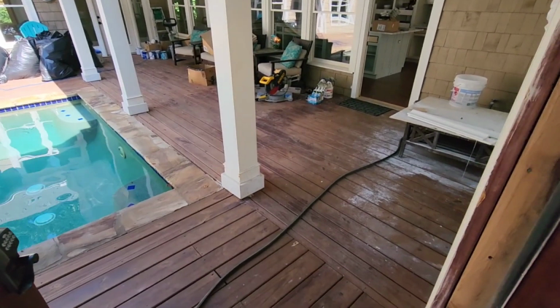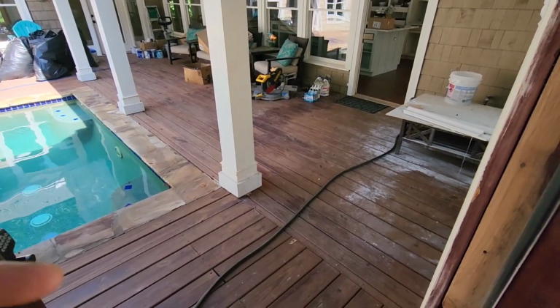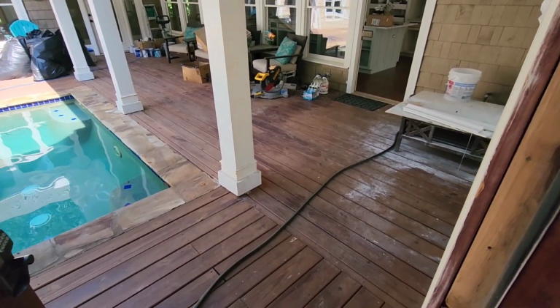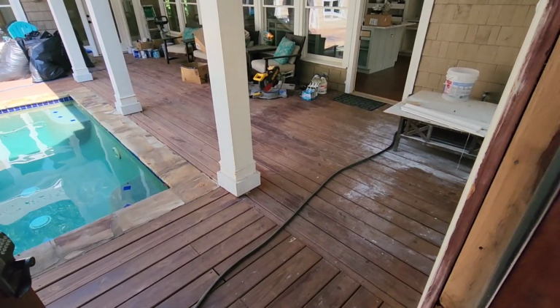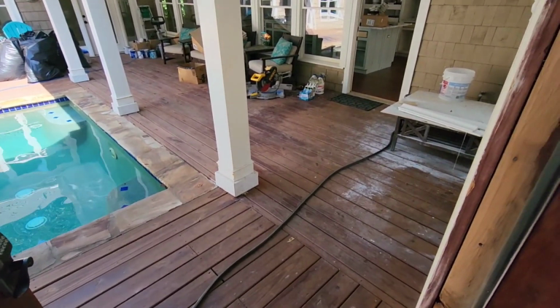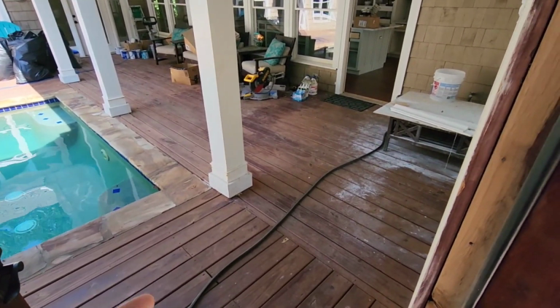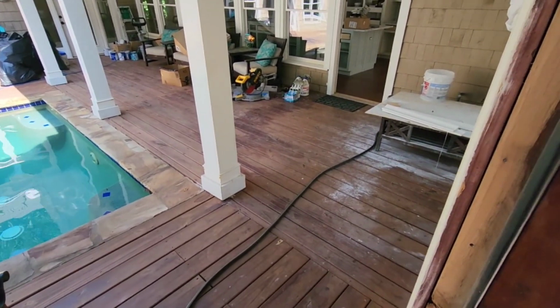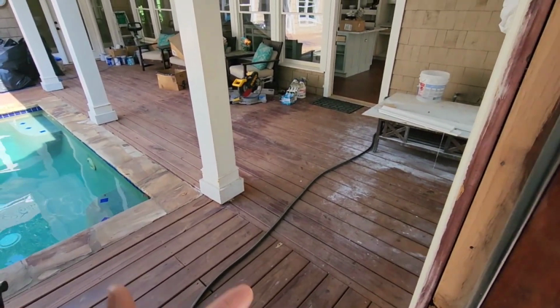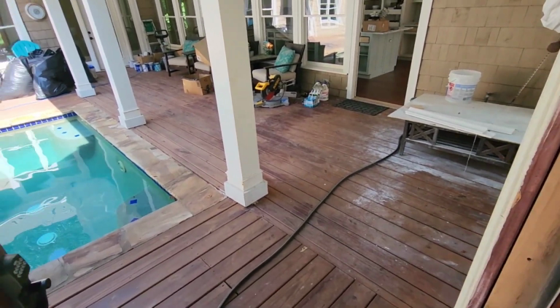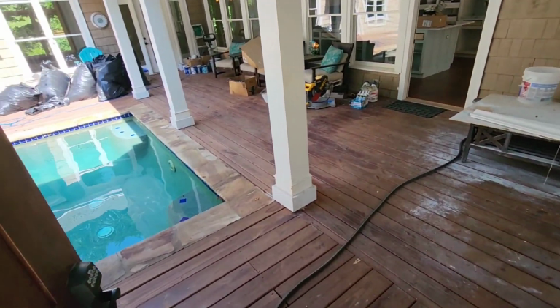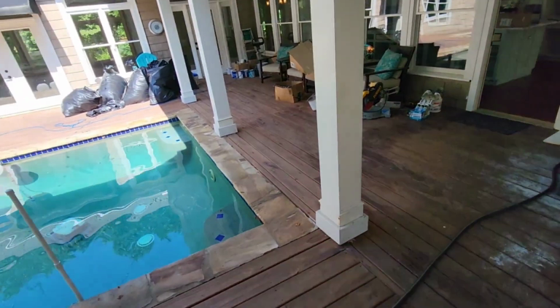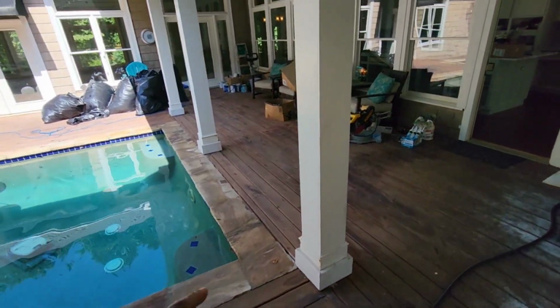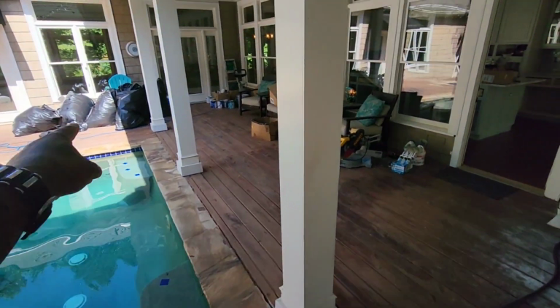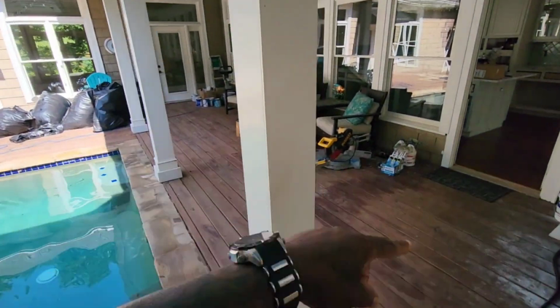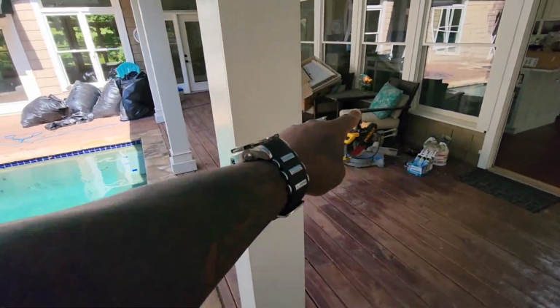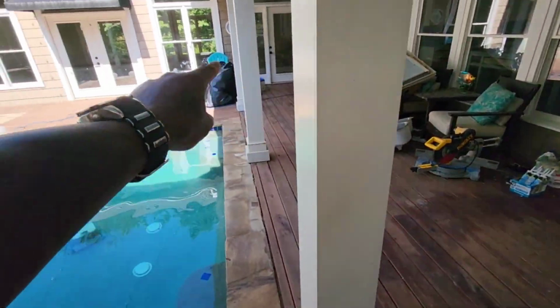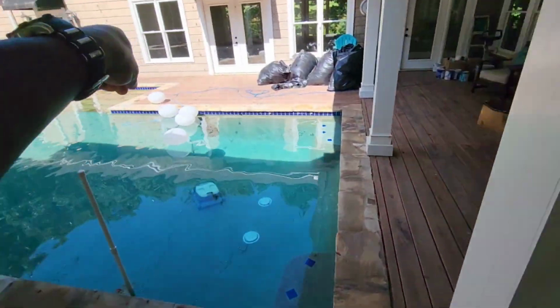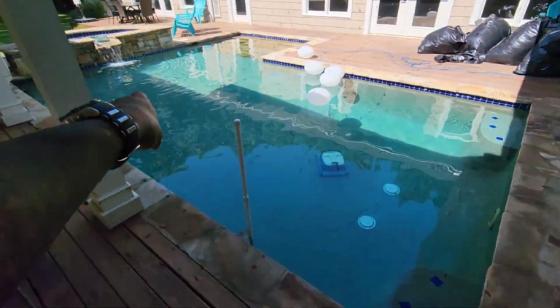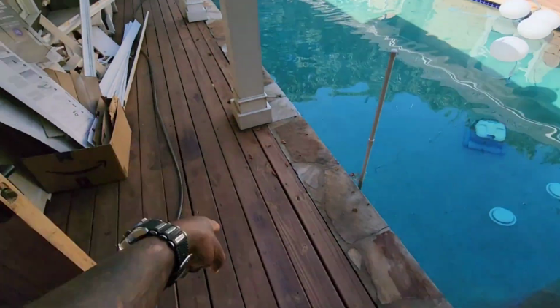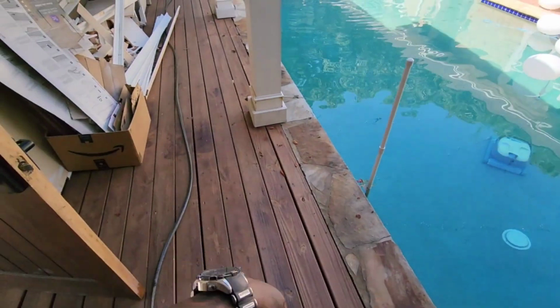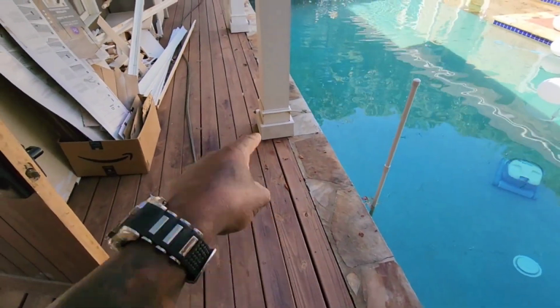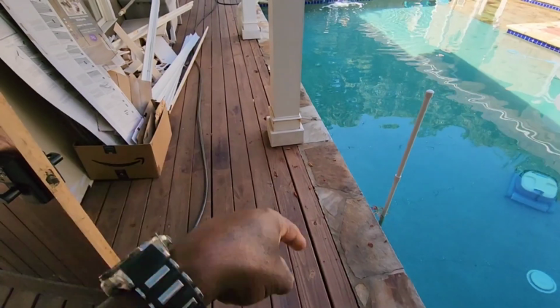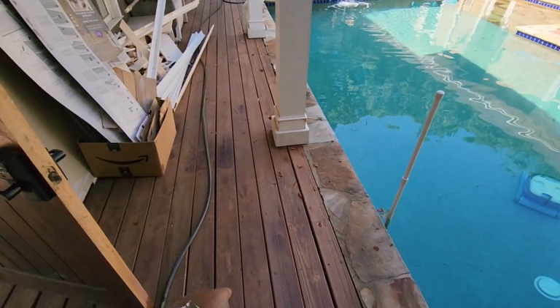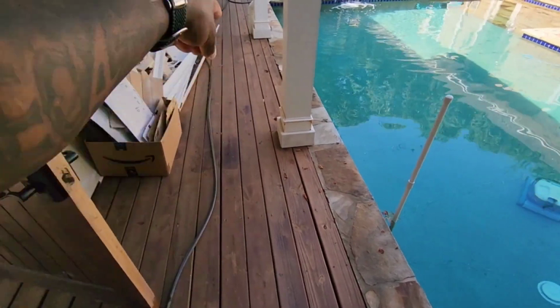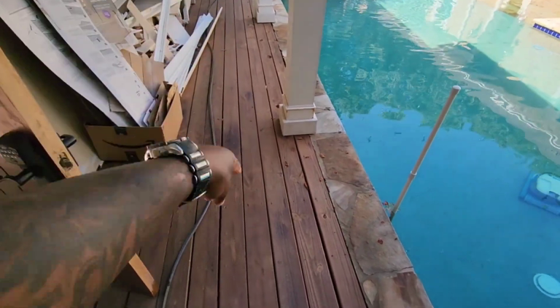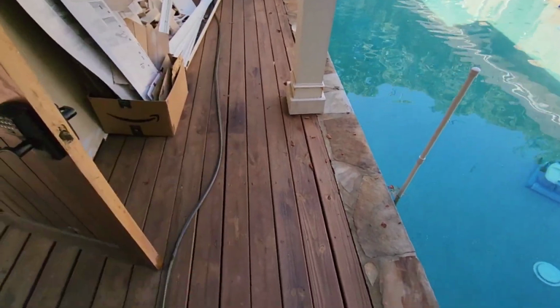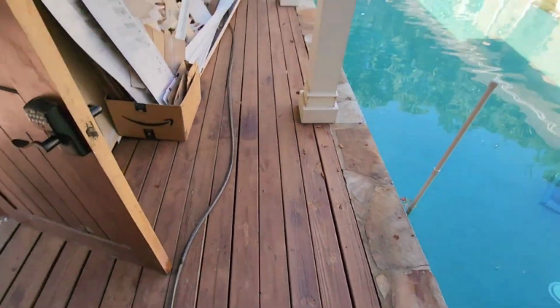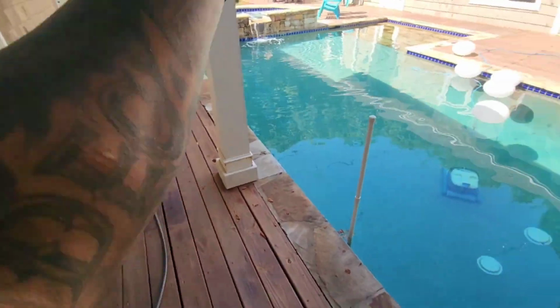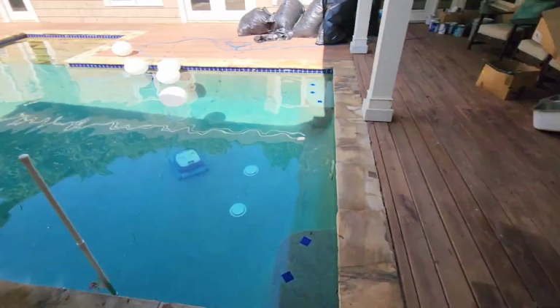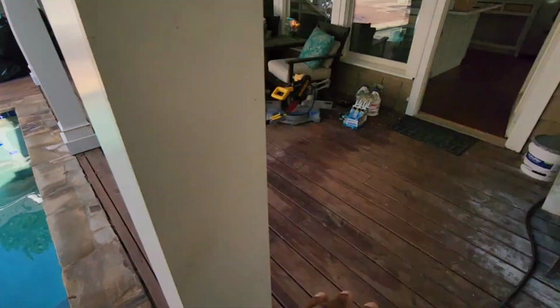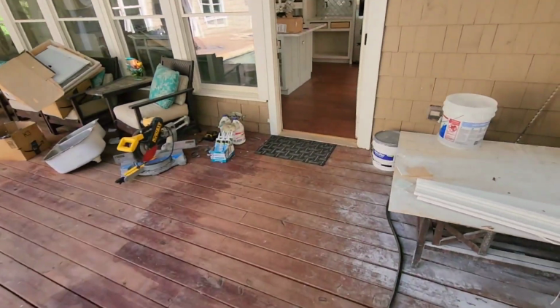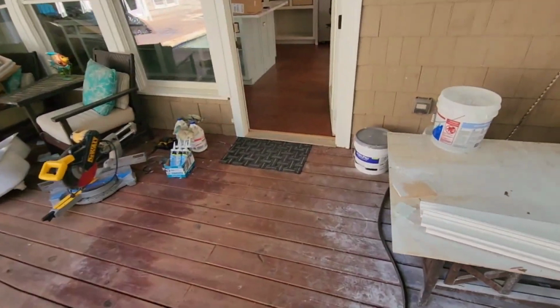We're going to be doing 1,536 square feet of screen and recoat. Shout out to Kevin — he actually came yesterday and also cleaned the air ducts. And then once they get all this stuff removed off this deck, they're also going to have me come back and screen and recoat the deck.